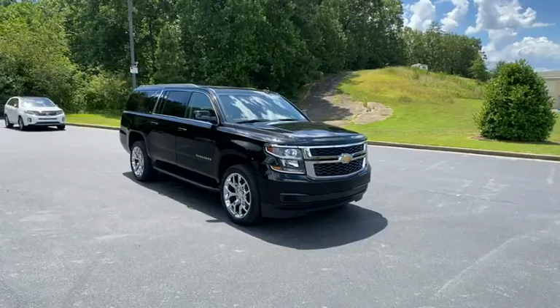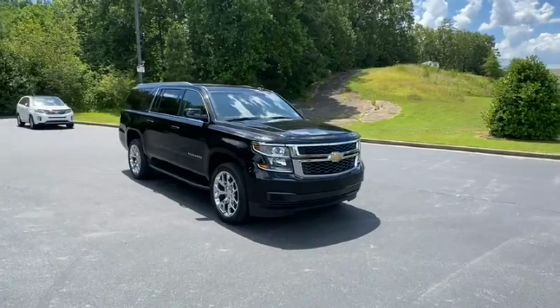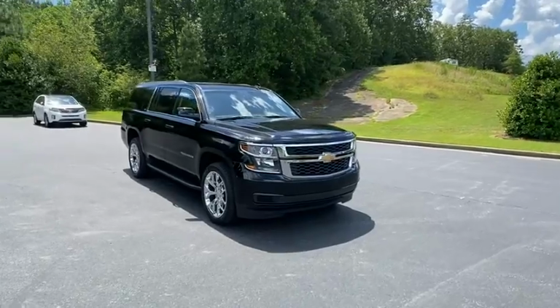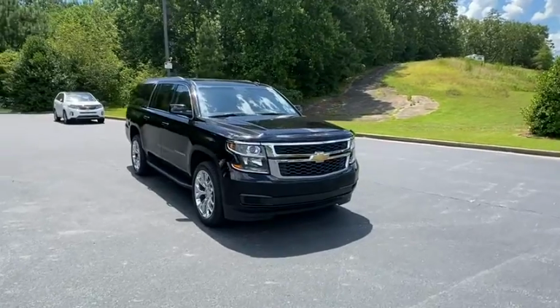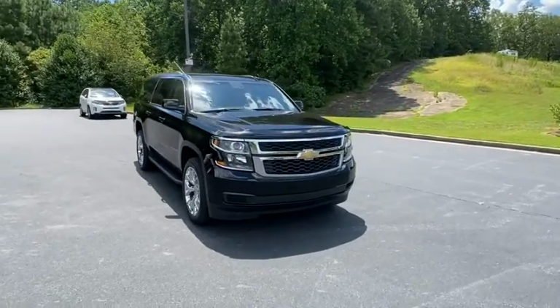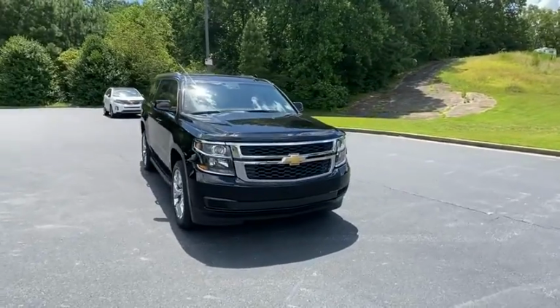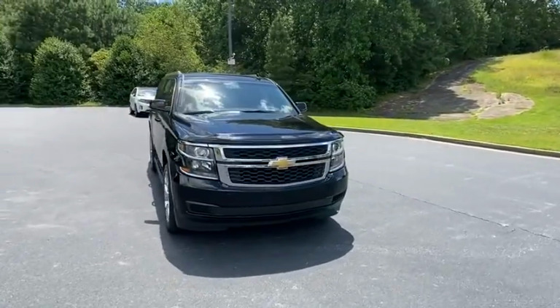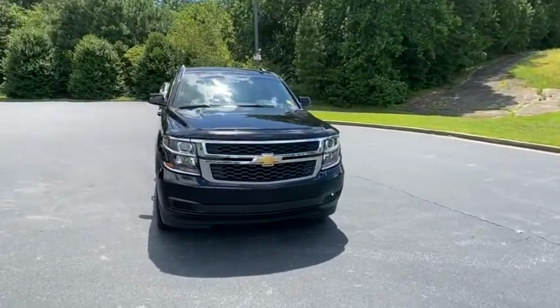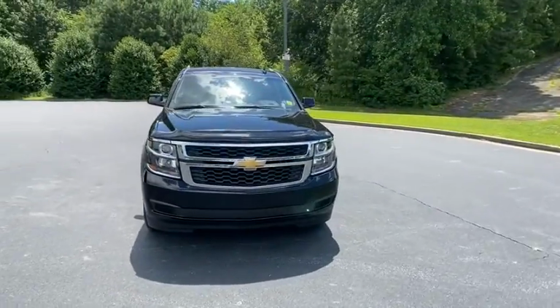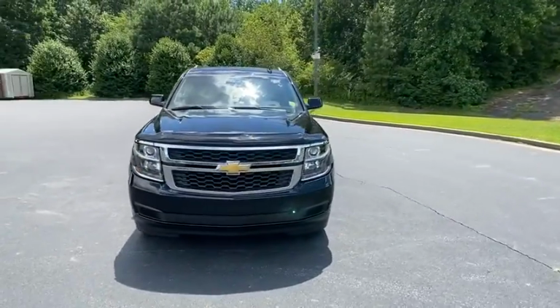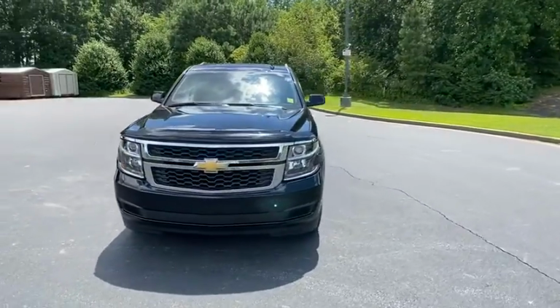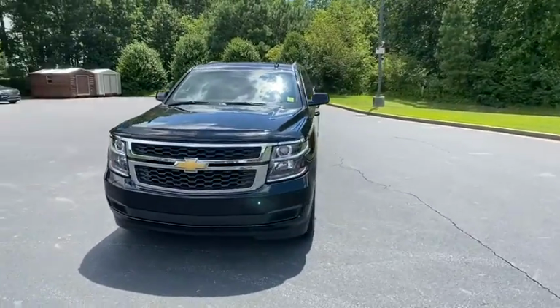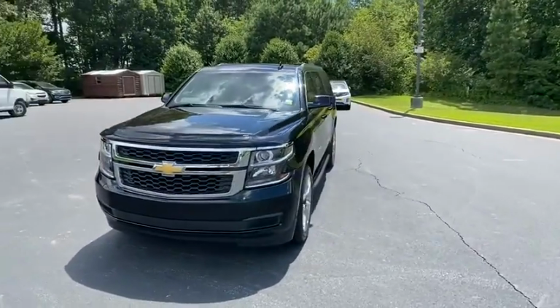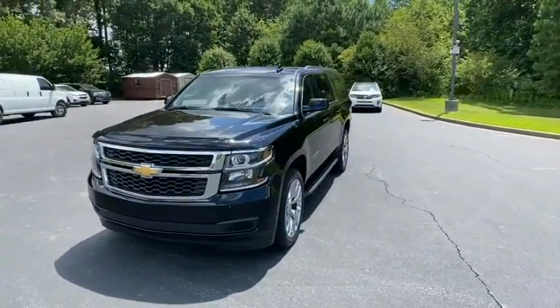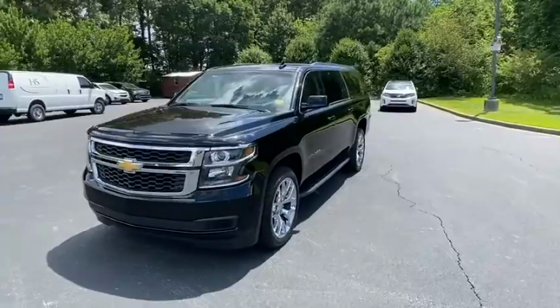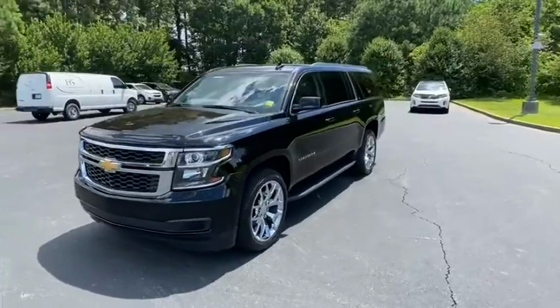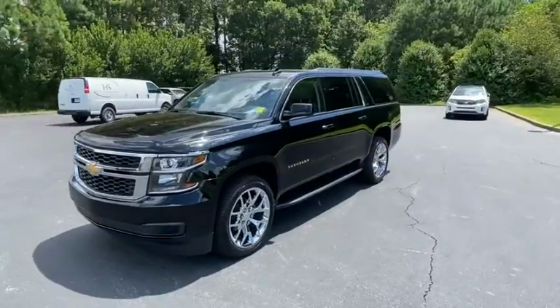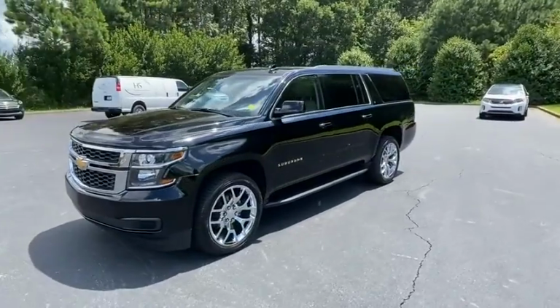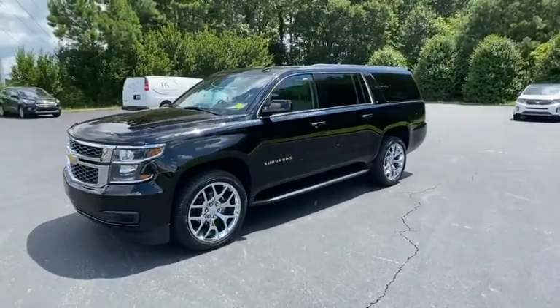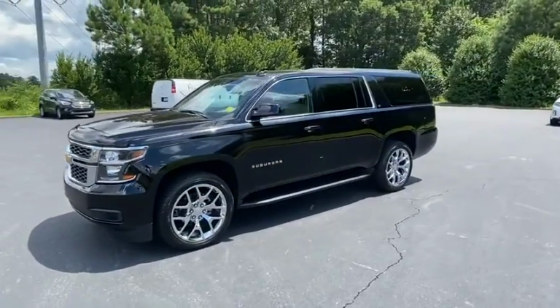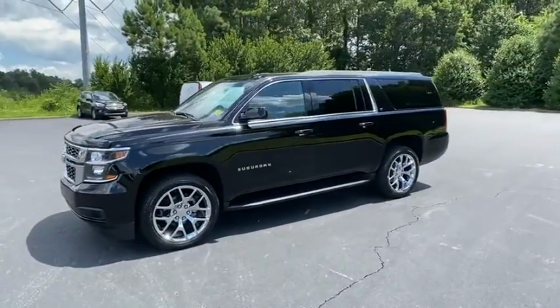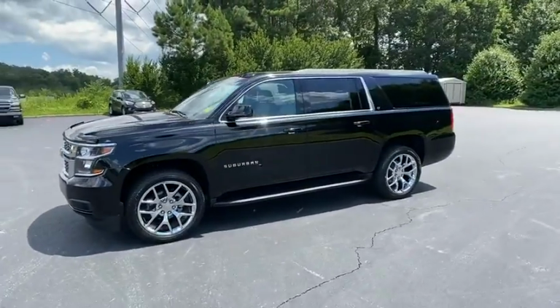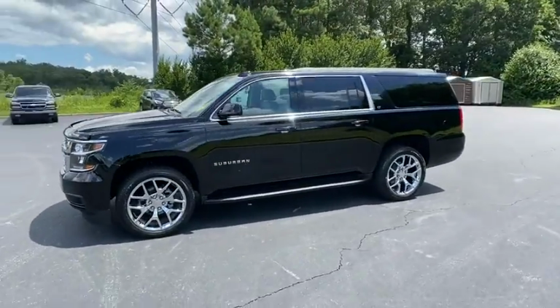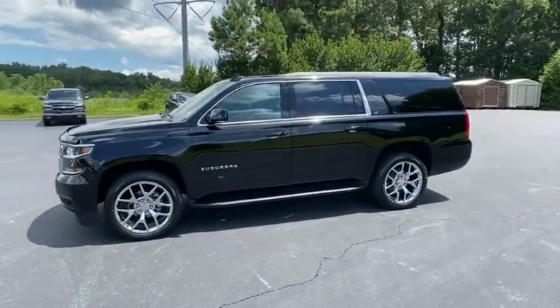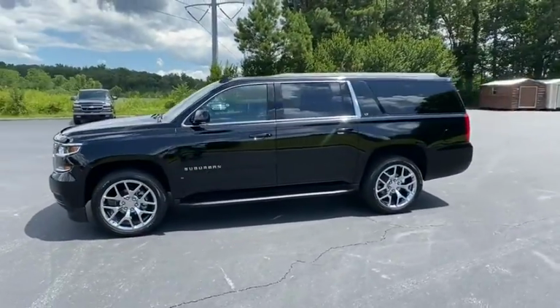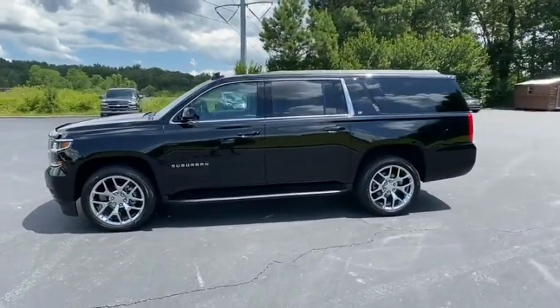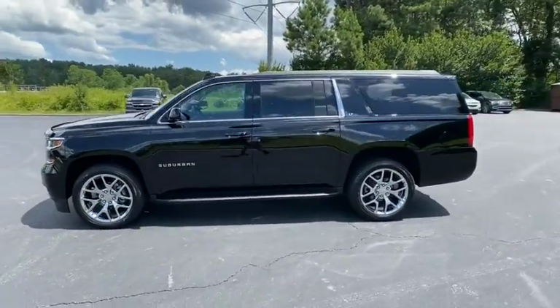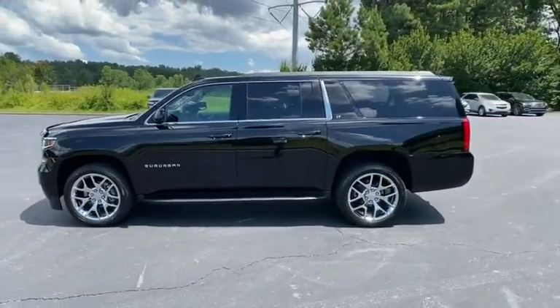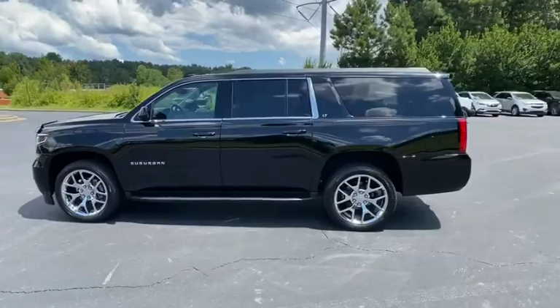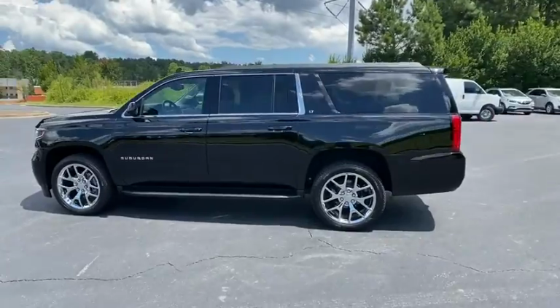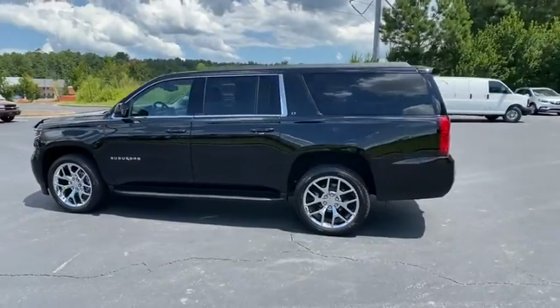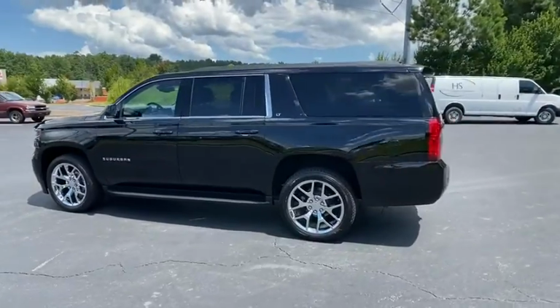Looking for the right vehicle? Check out the 2019 Chevrolet Suburban. Suburban excels at towing heavy trailers, hauling loads of people and gear, and enduring hard use and rugged terrain.